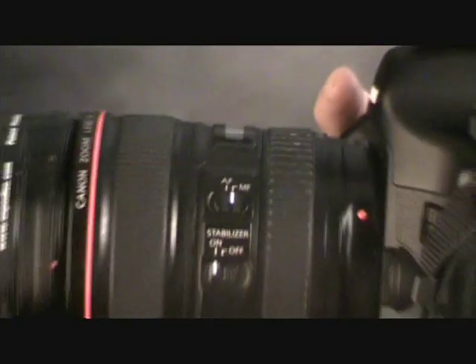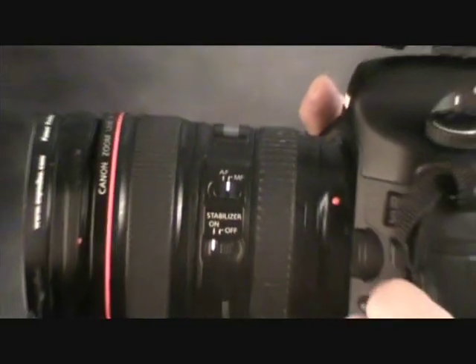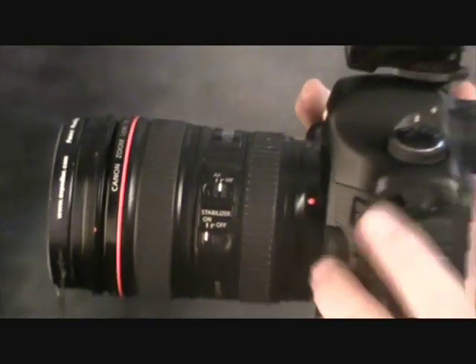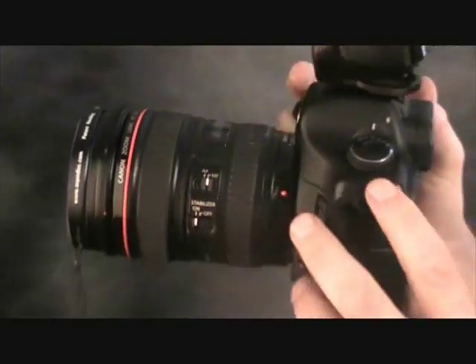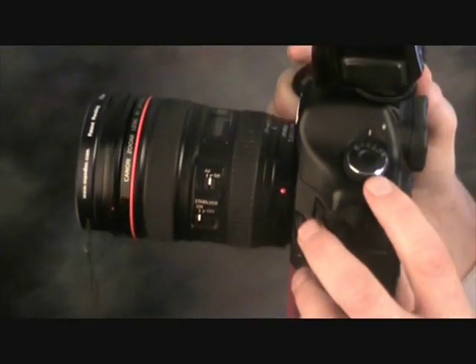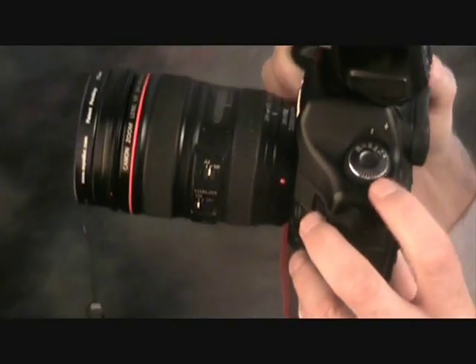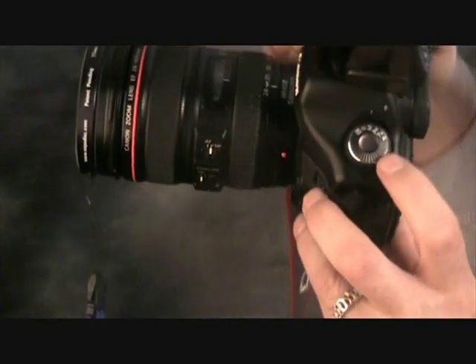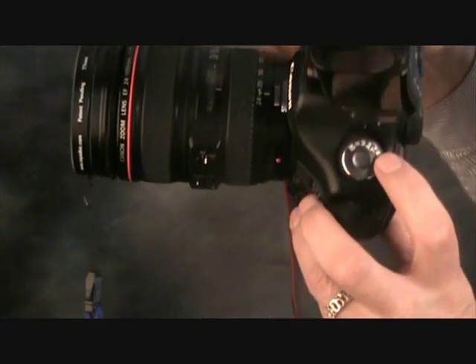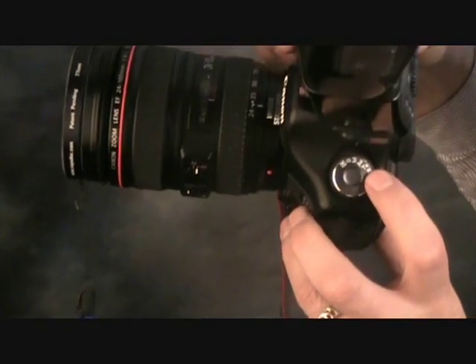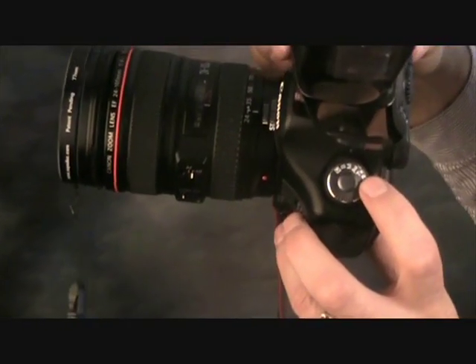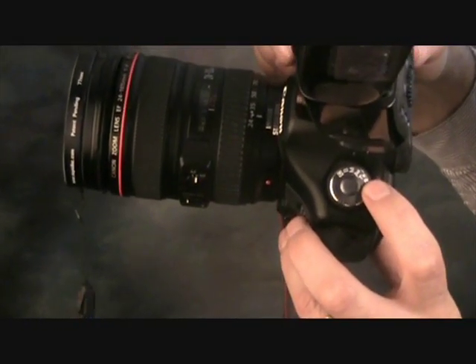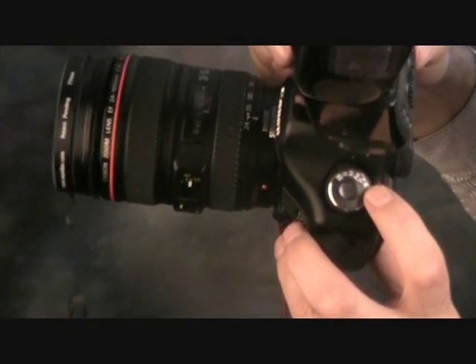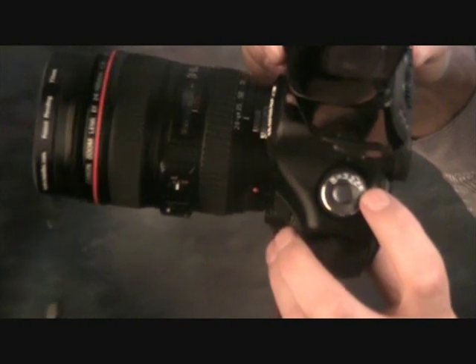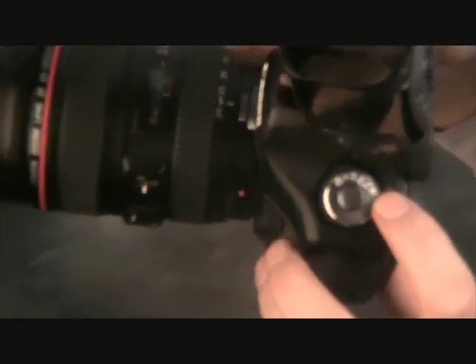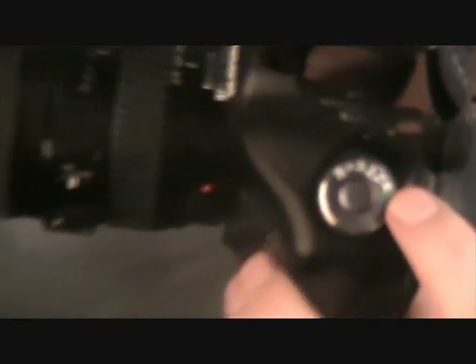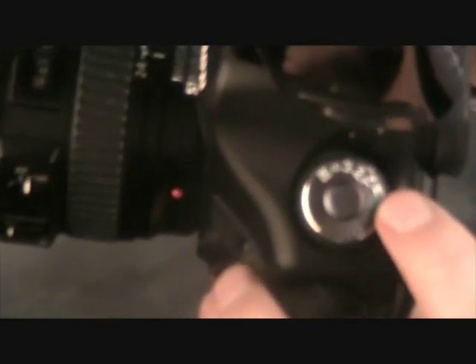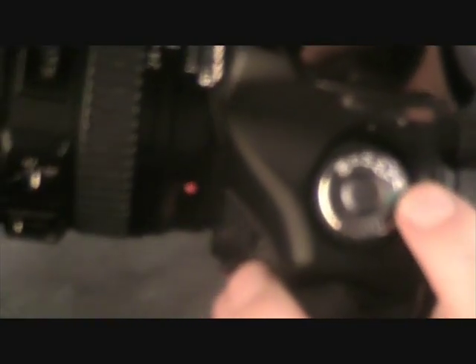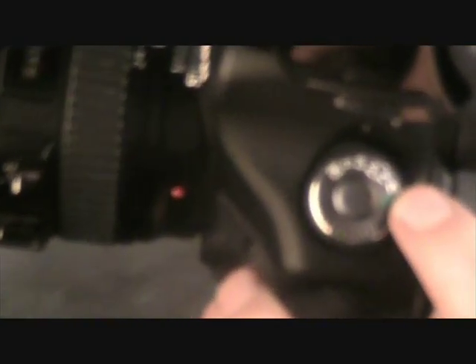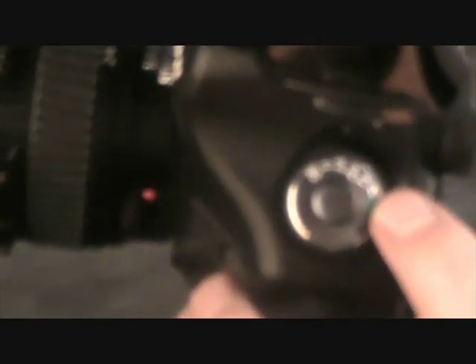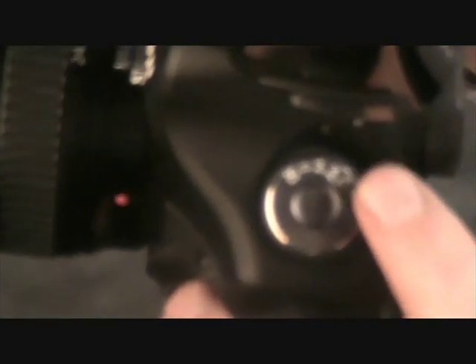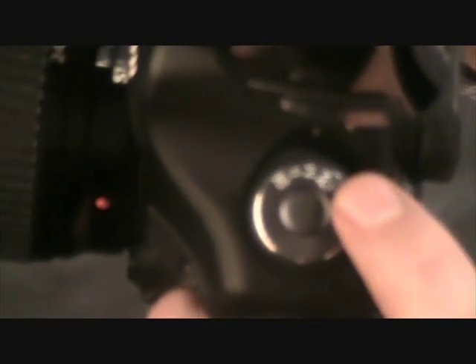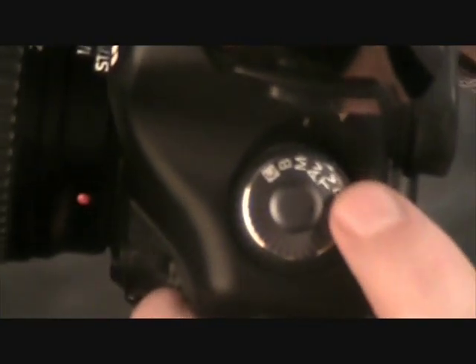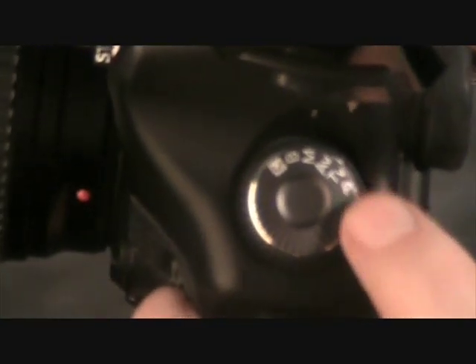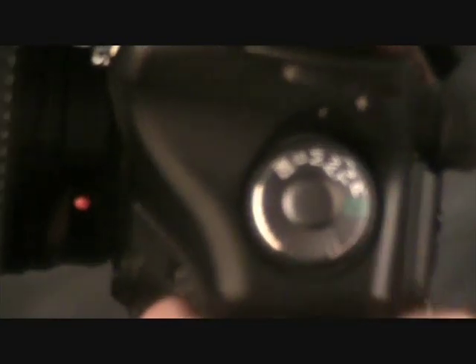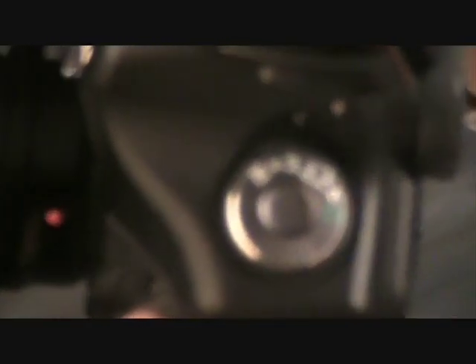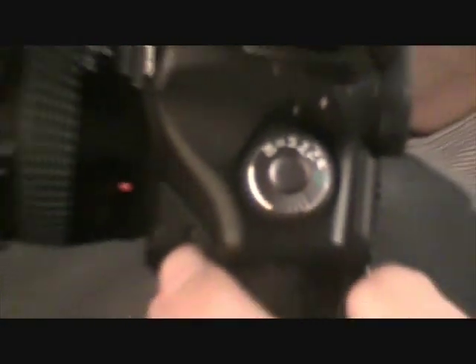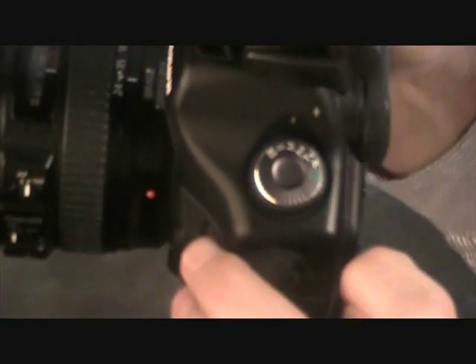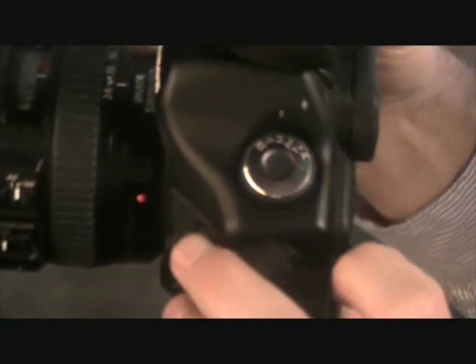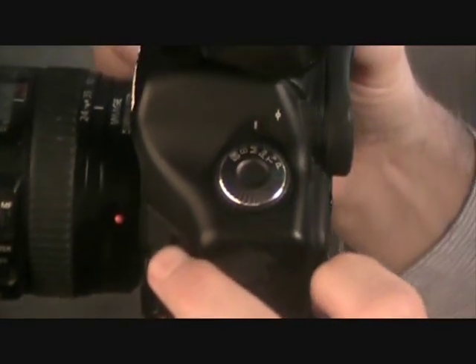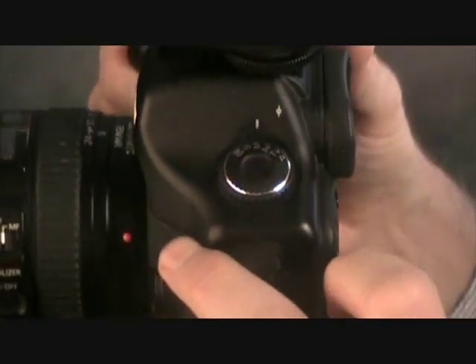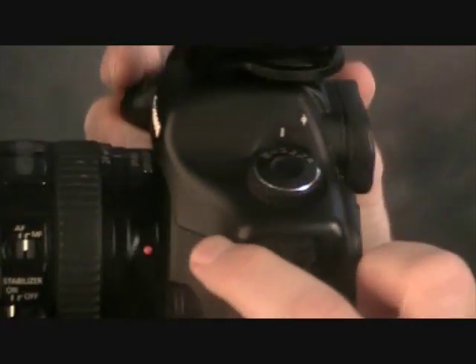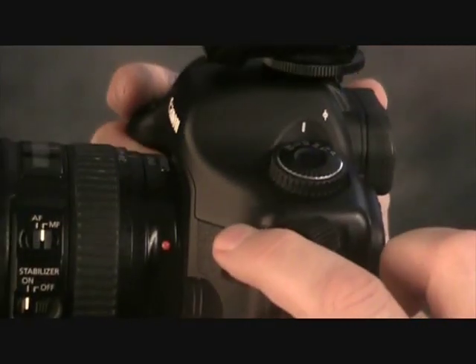Number three, I like using manual as far as the exposure, but you could also use the AV or TV setting as long as you have the correct setting.